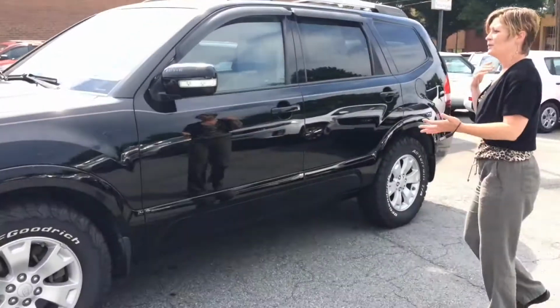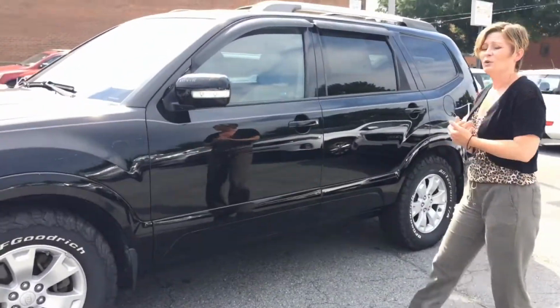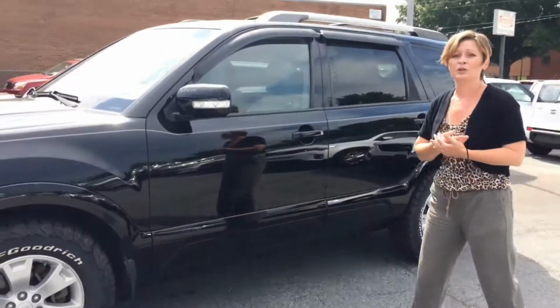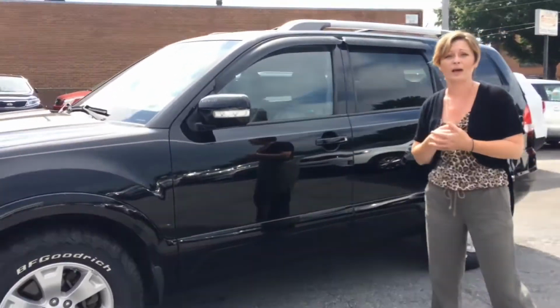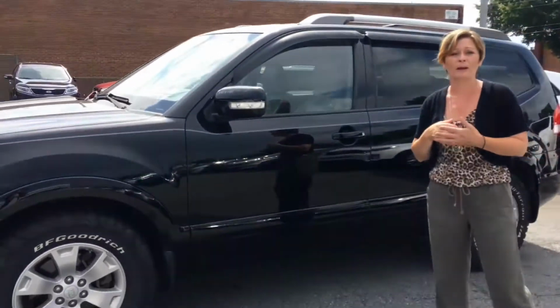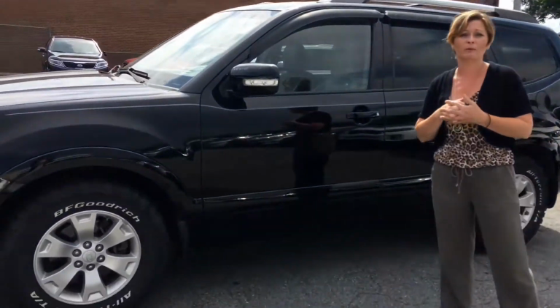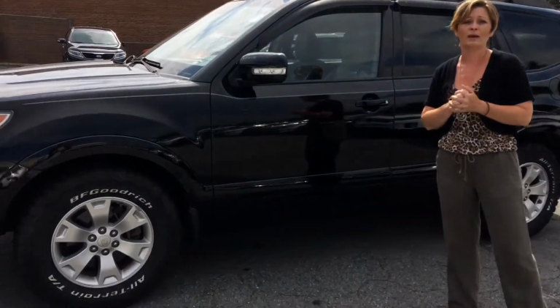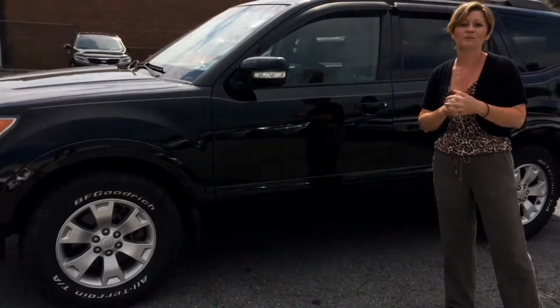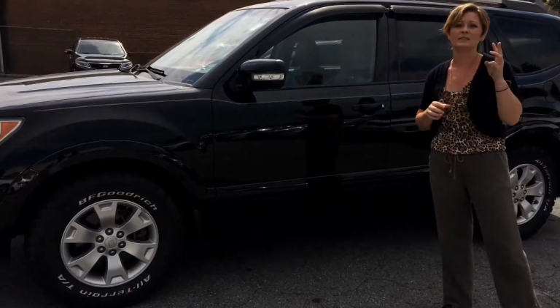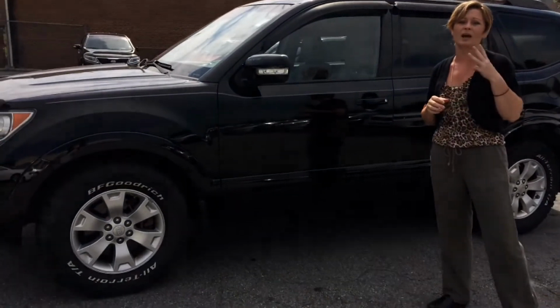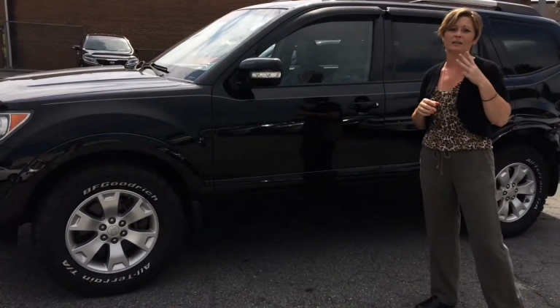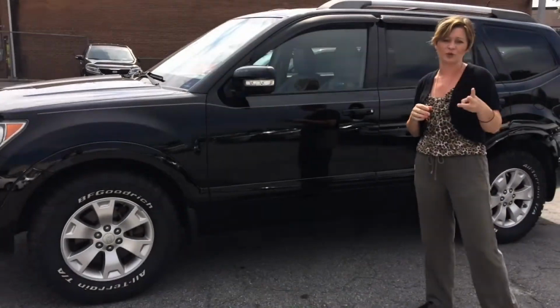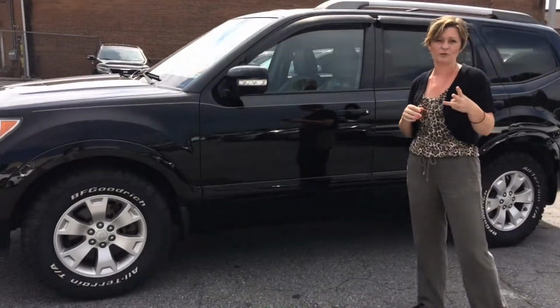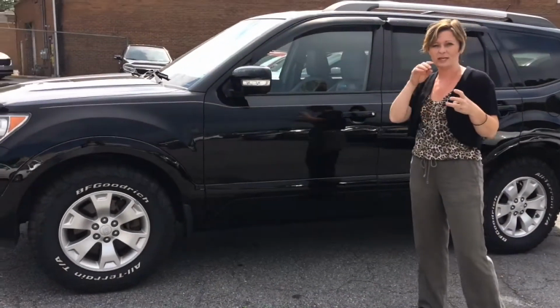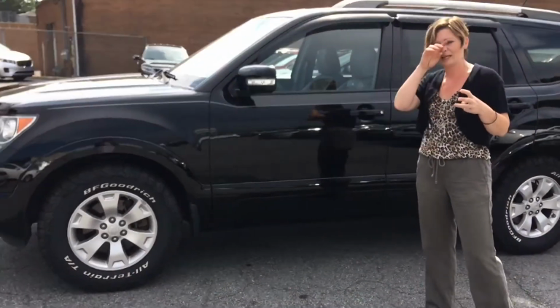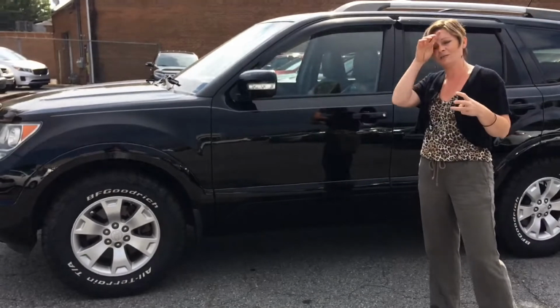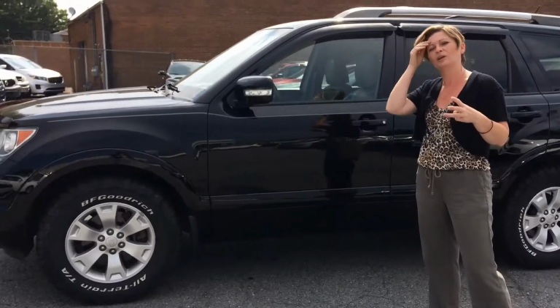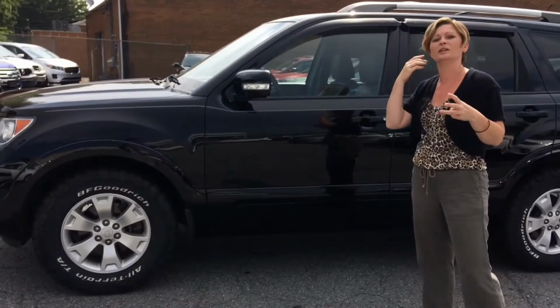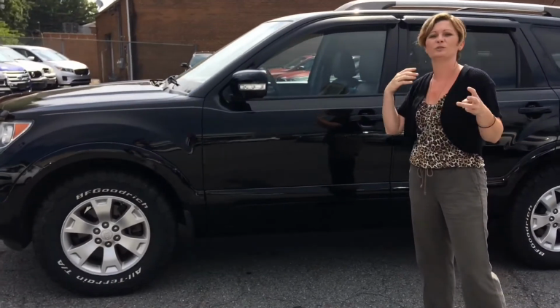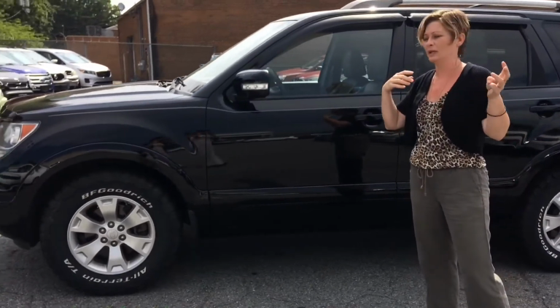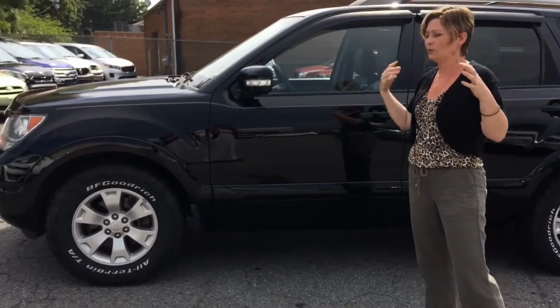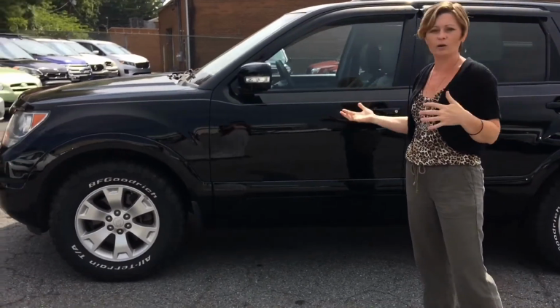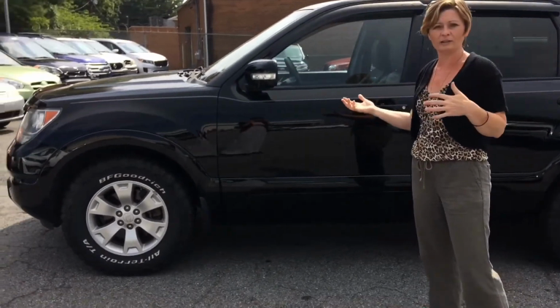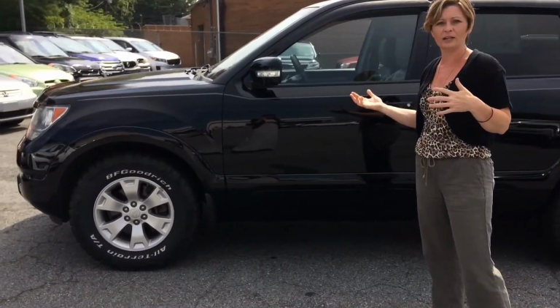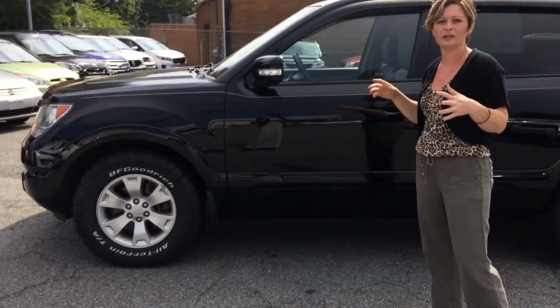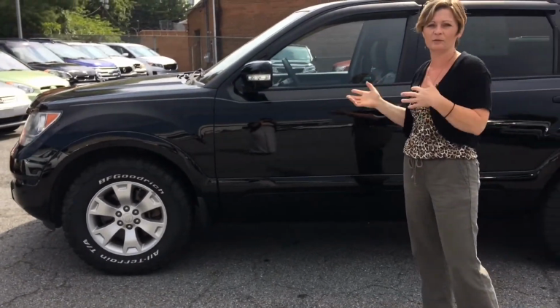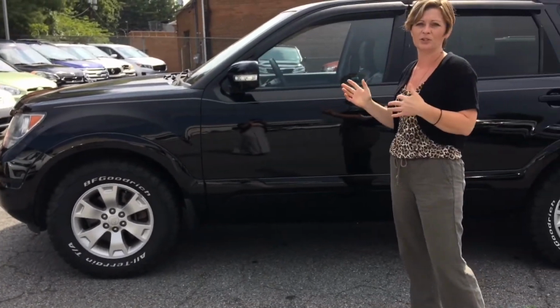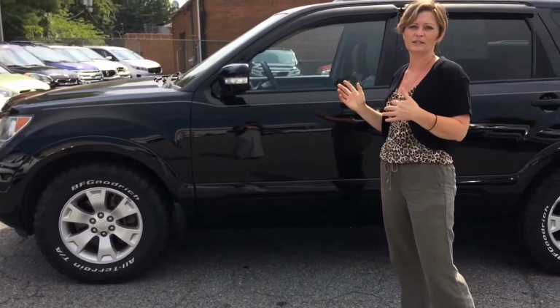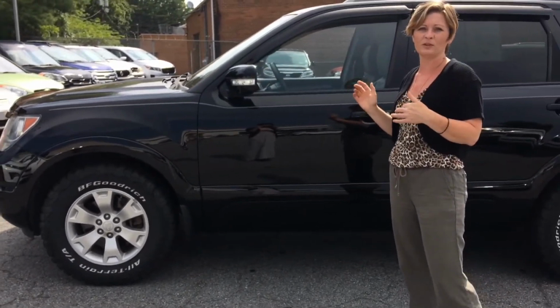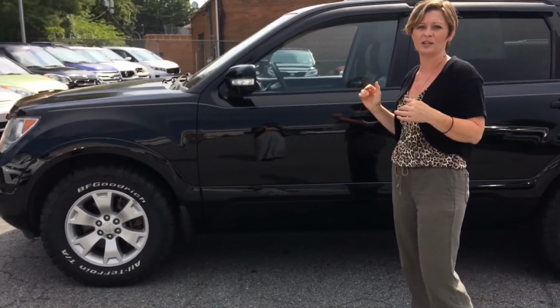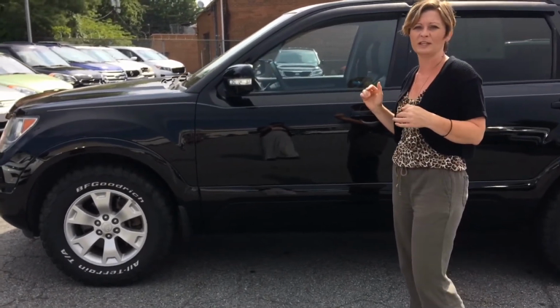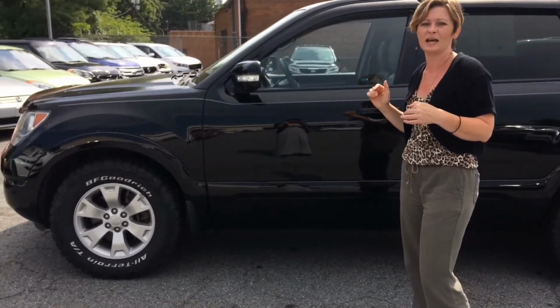Don't know if you know a lot about the Borrego. This has got the third row seating in it. We're going to do a little walk around out here and then I want to show you guys some of the features on the inside.